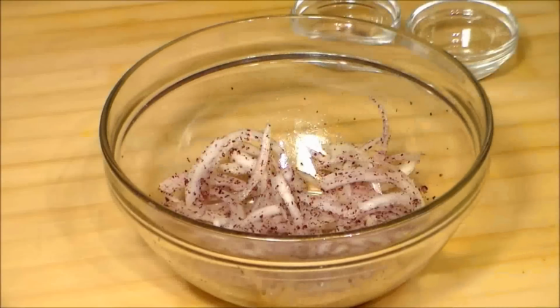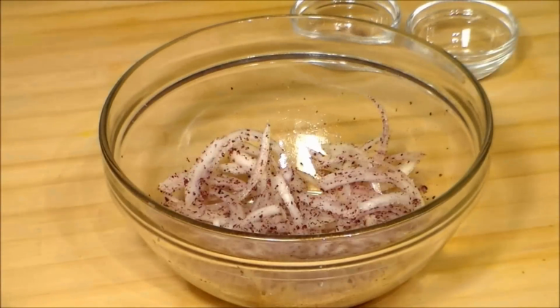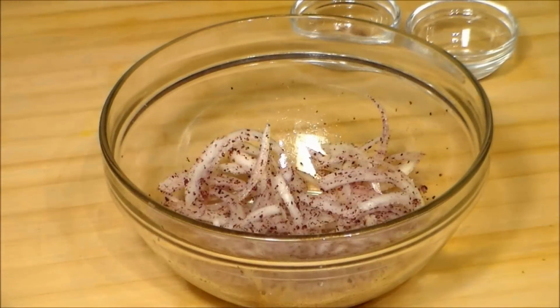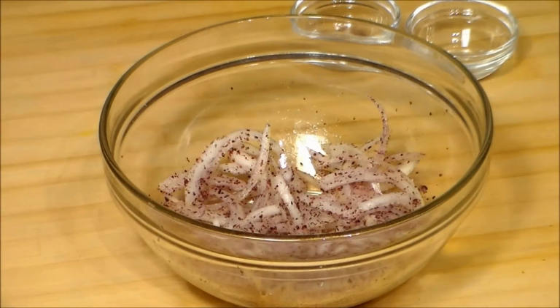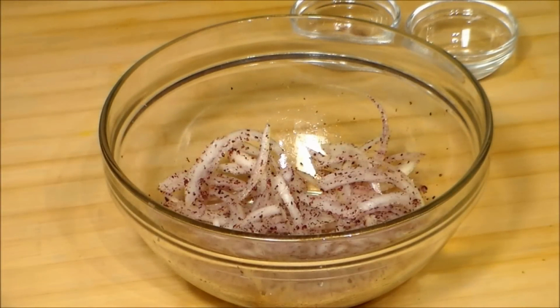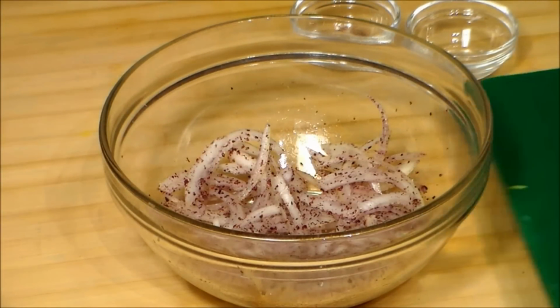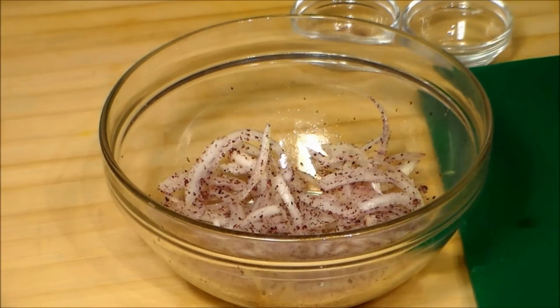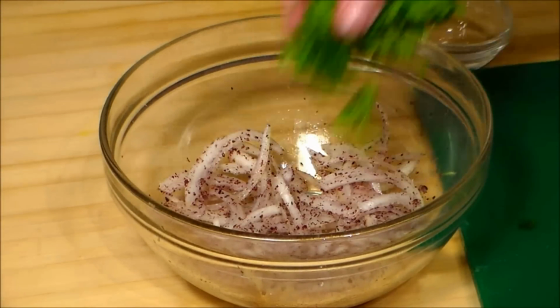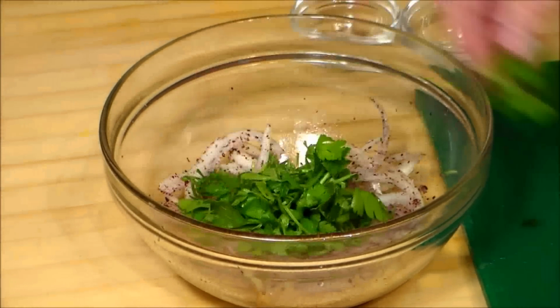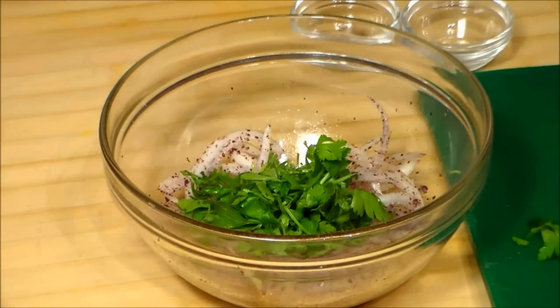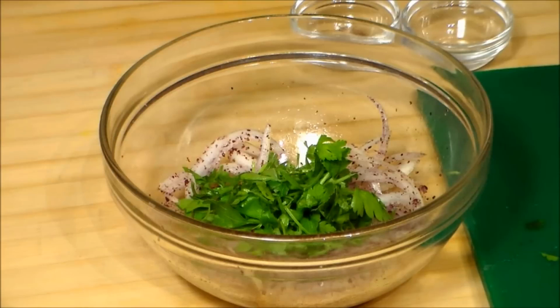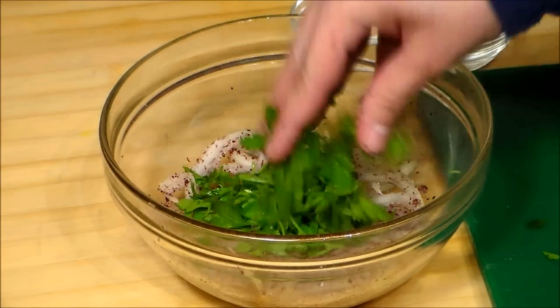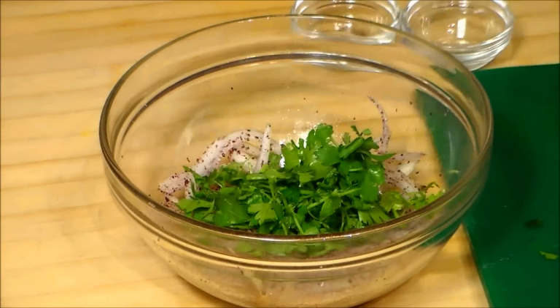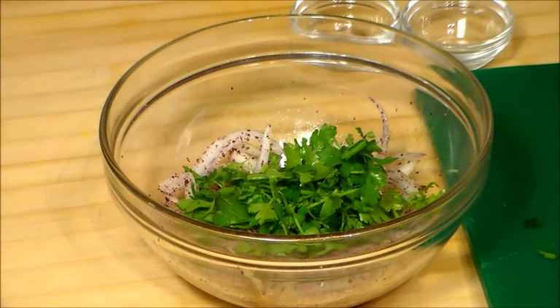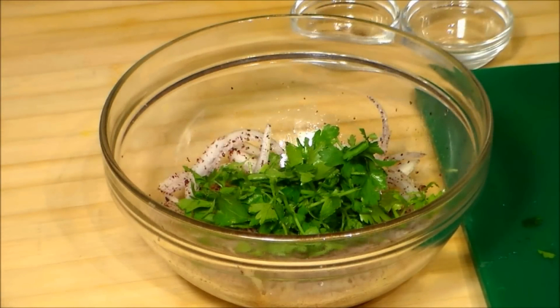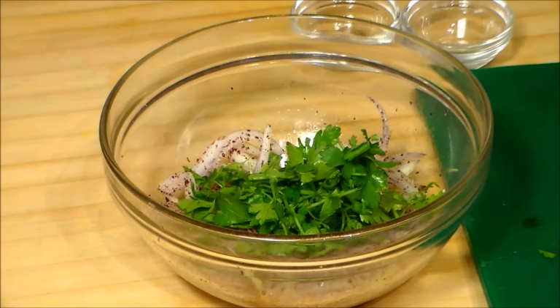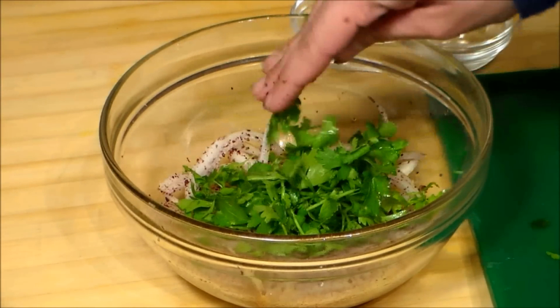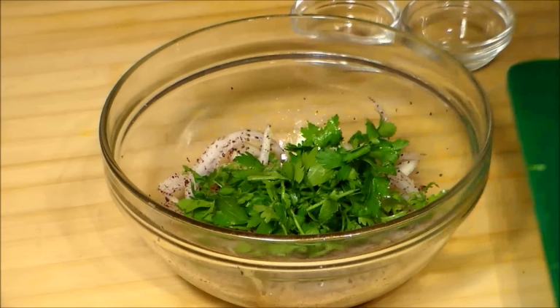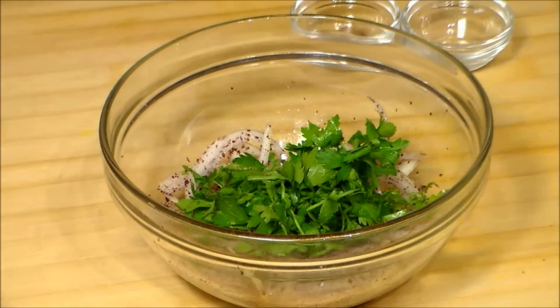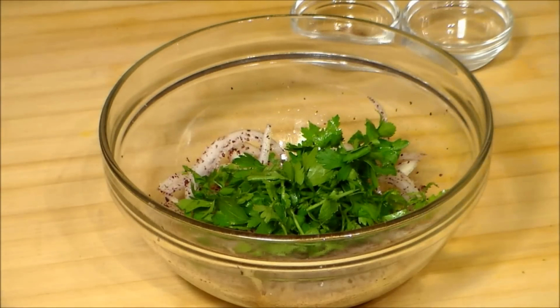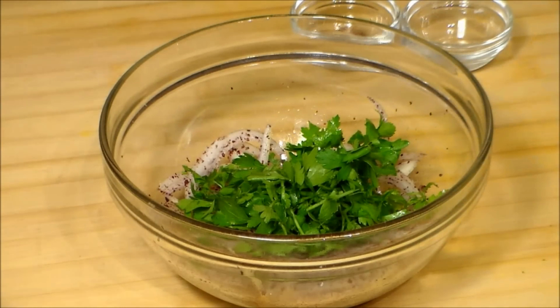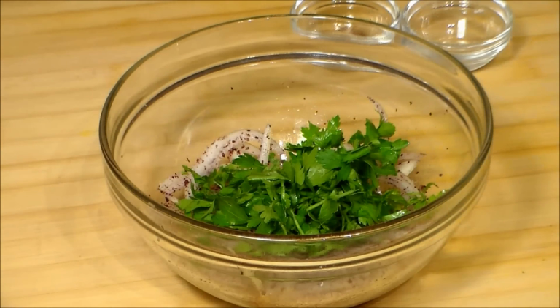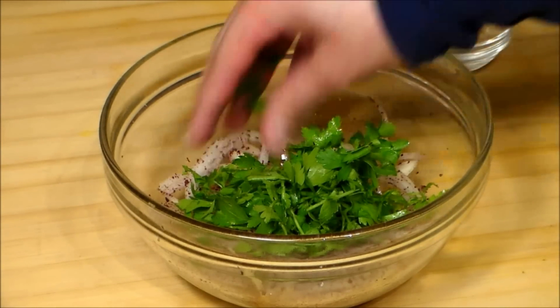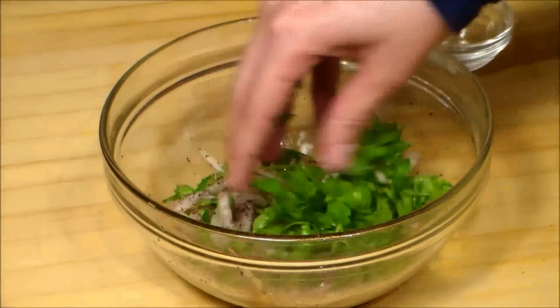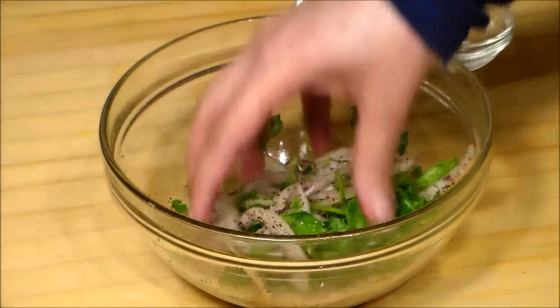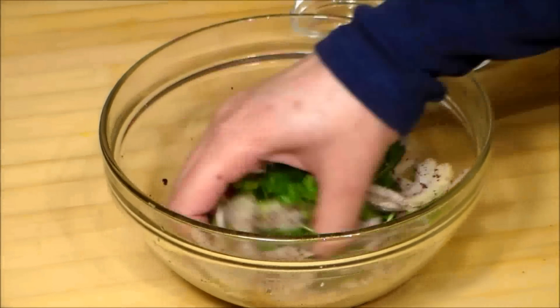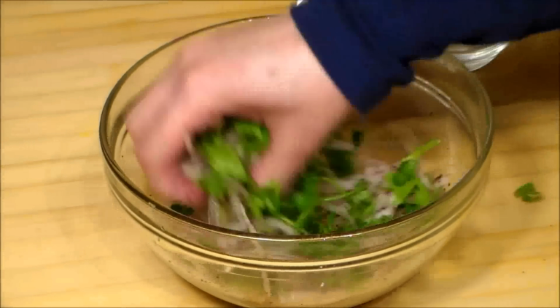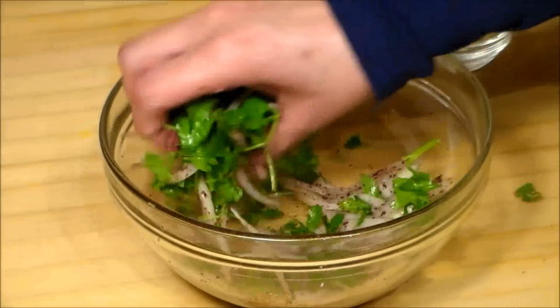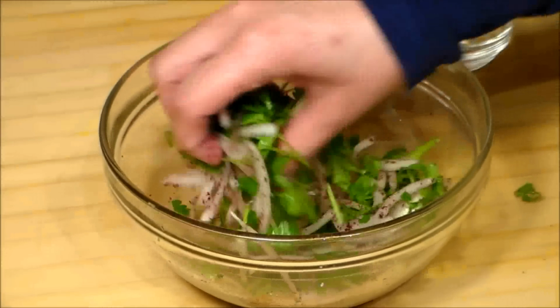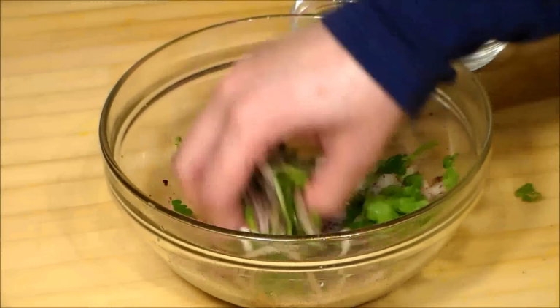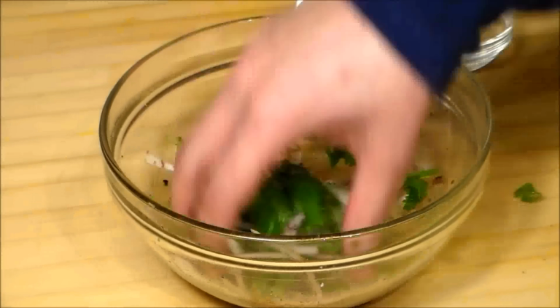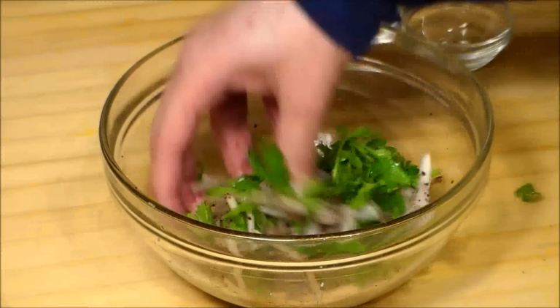And now we add the chopped parsley. We slightly mix this again. As you can see this is a very fresh salad.